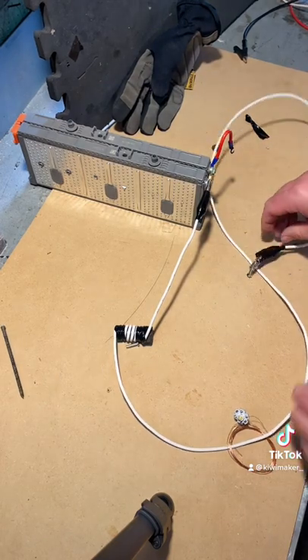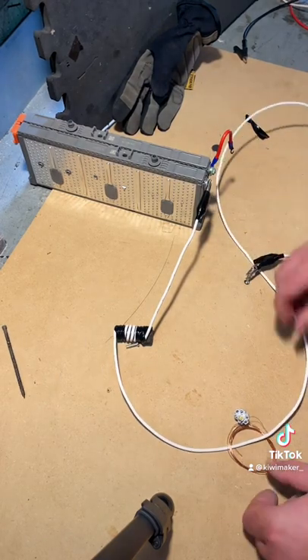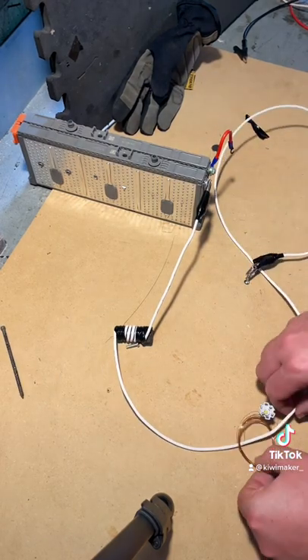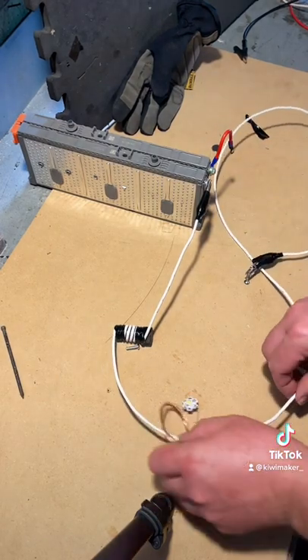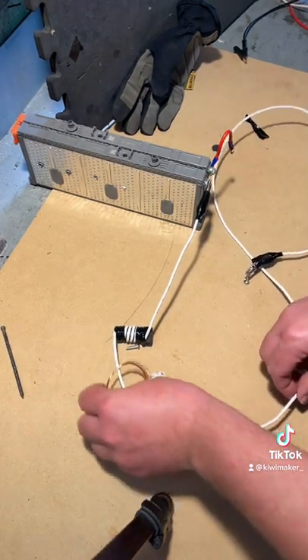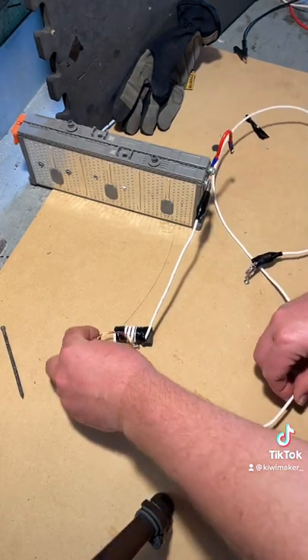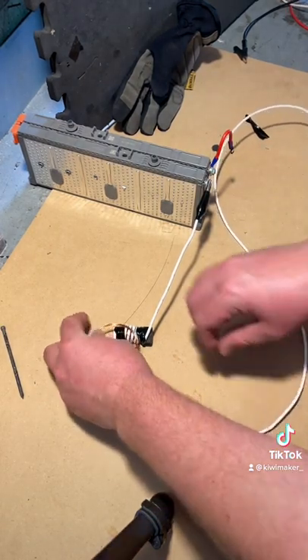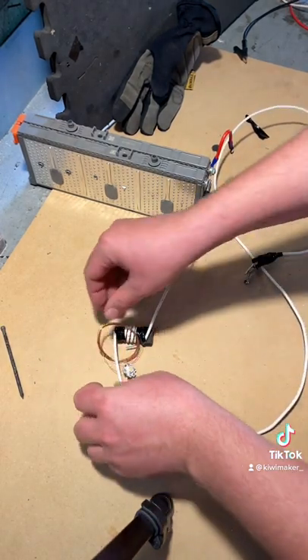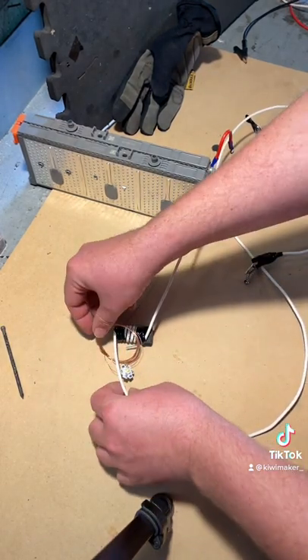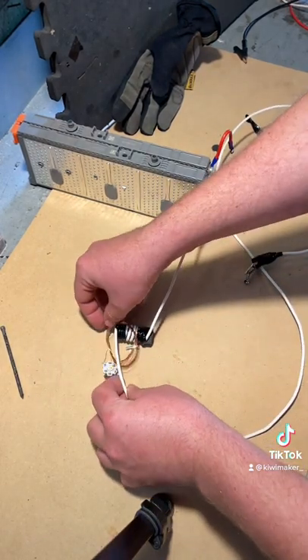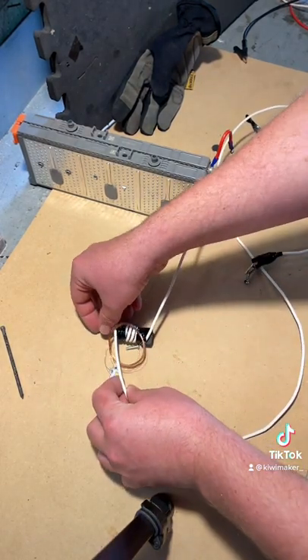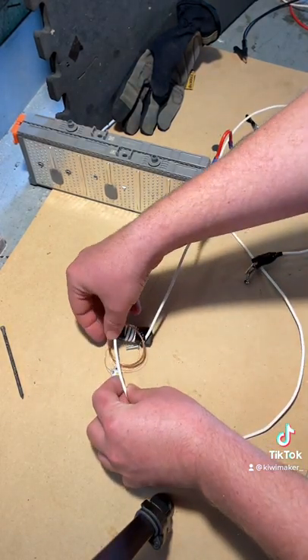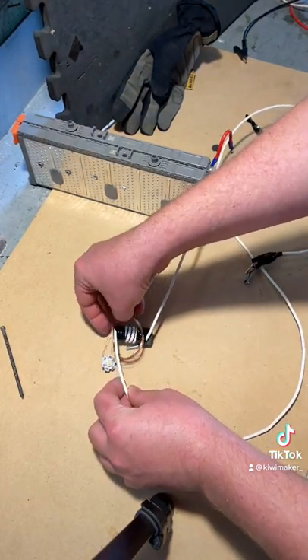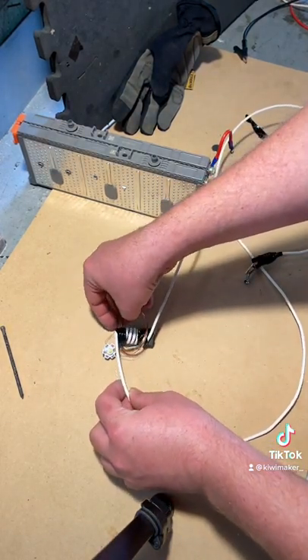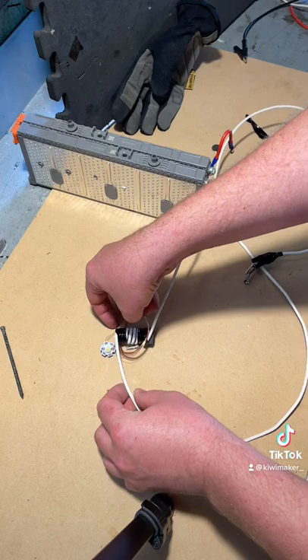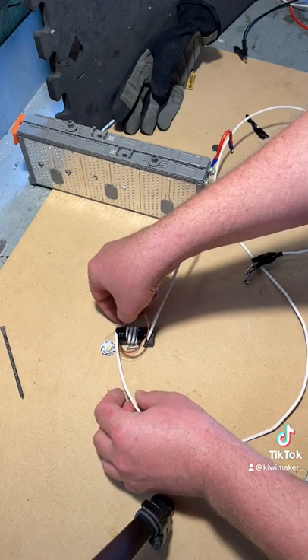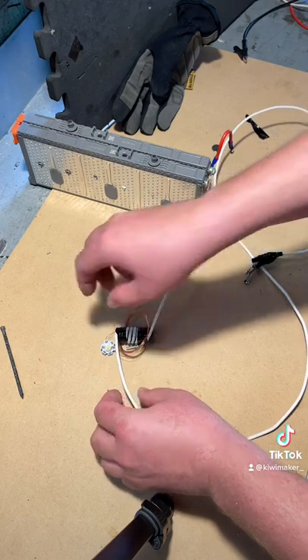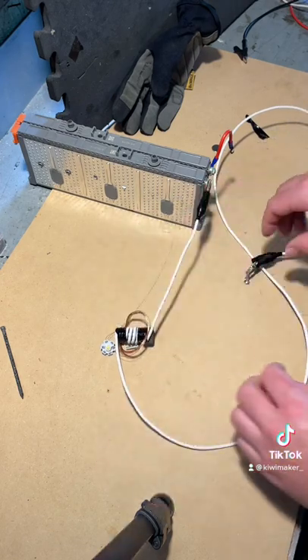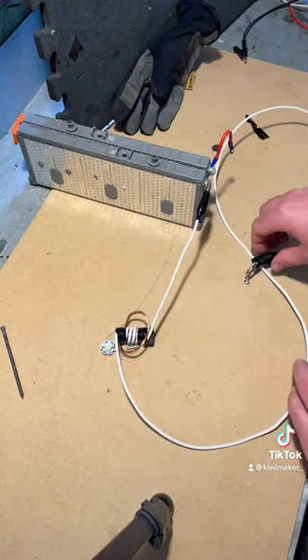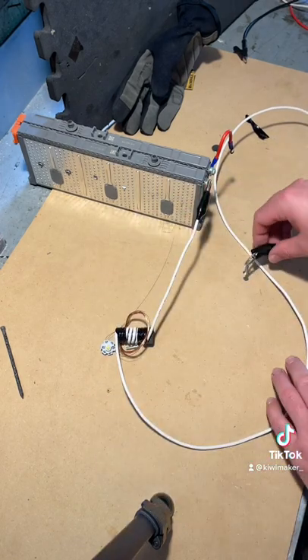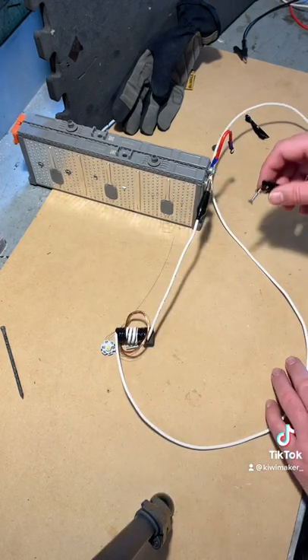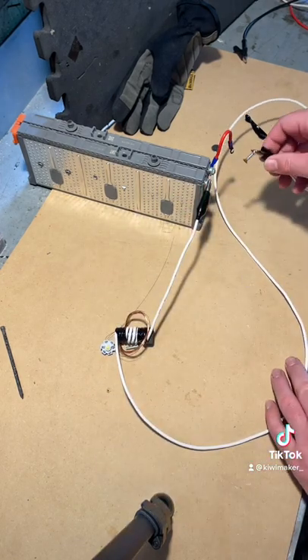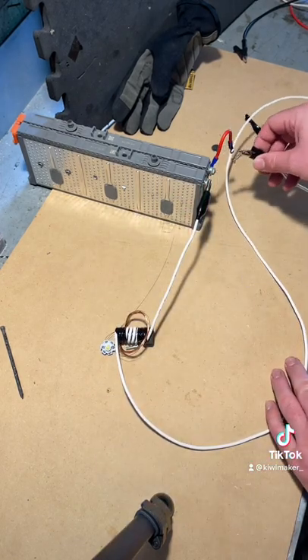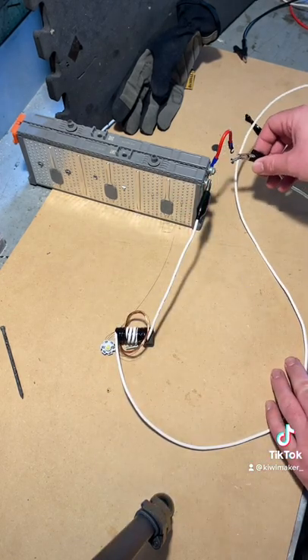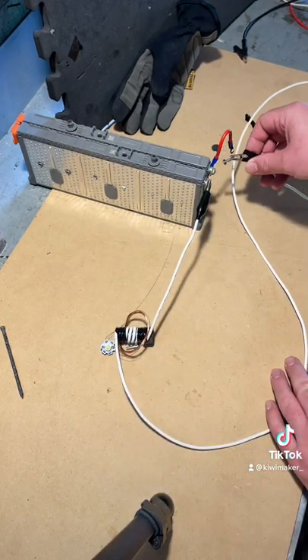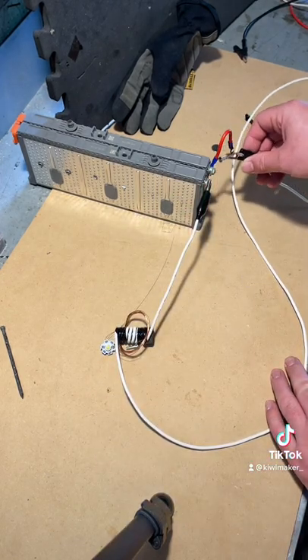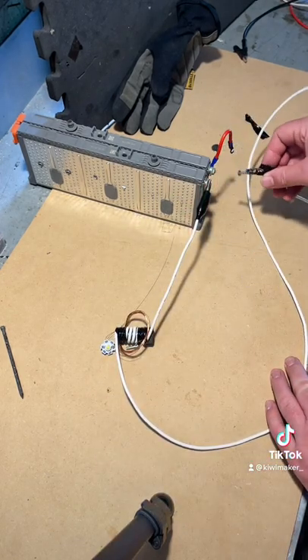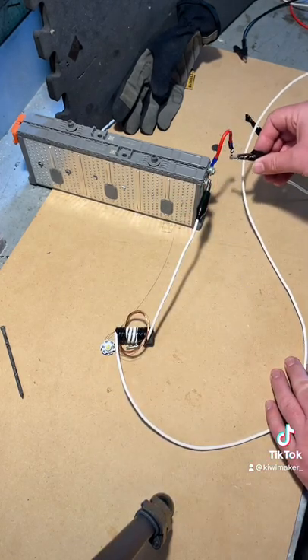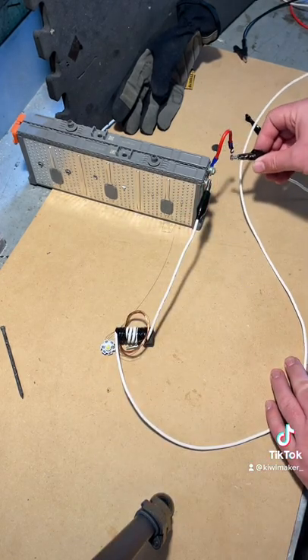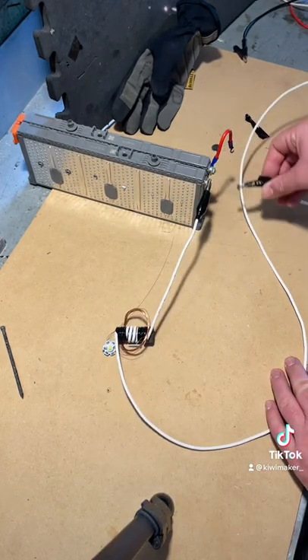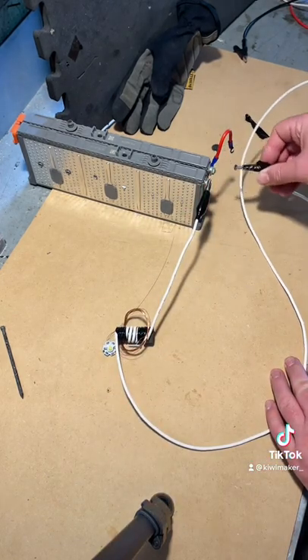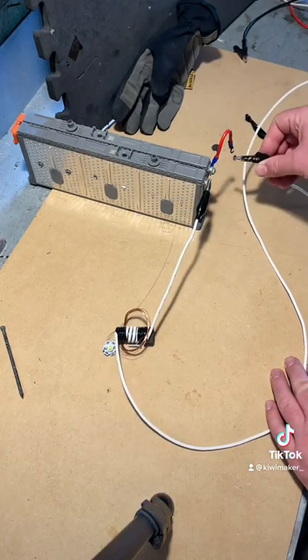Now if I put the LED on there it should also shine pretty good. Let's see. Oh yeah.